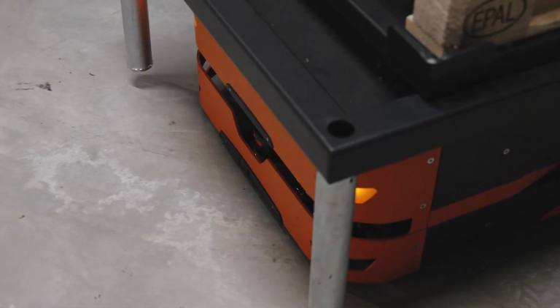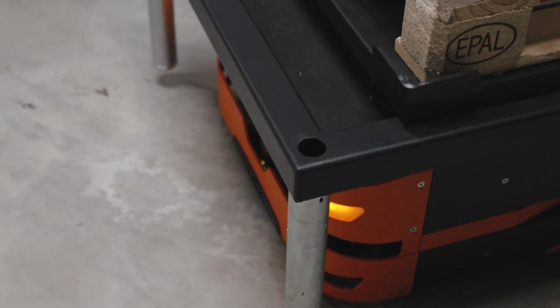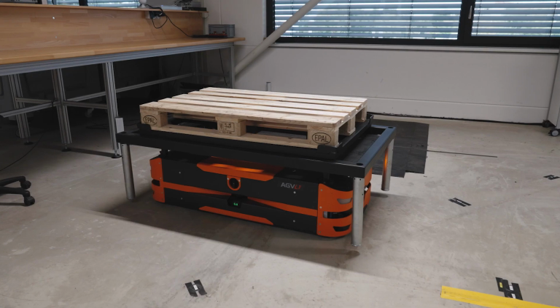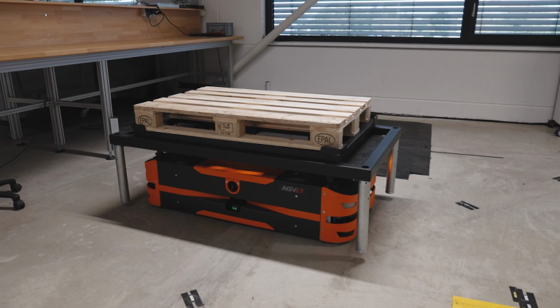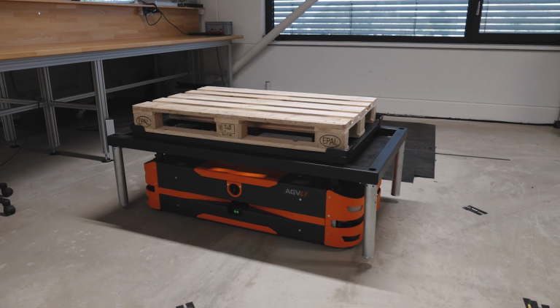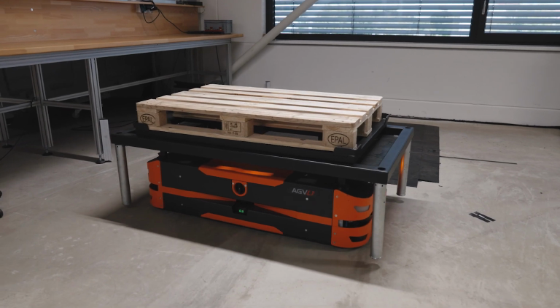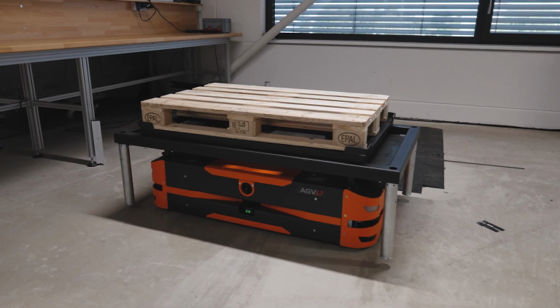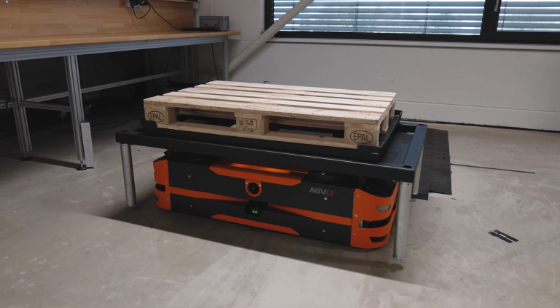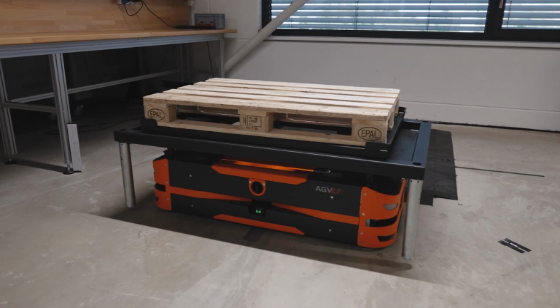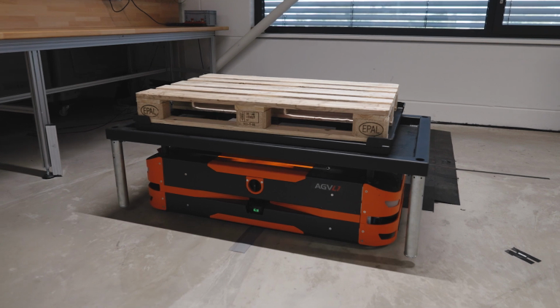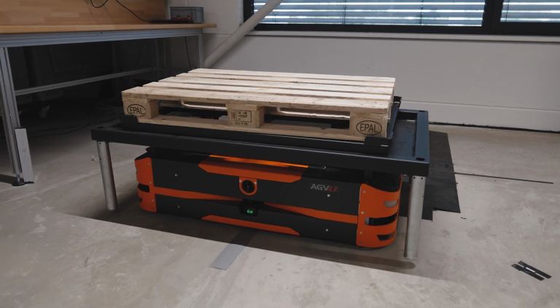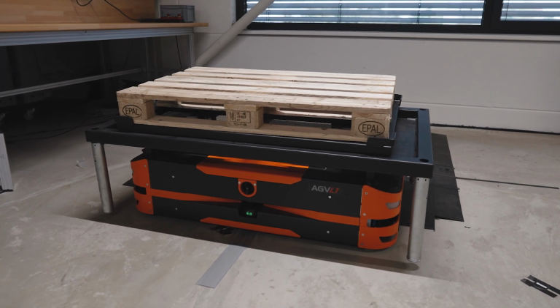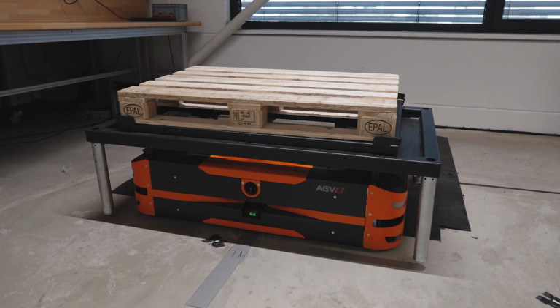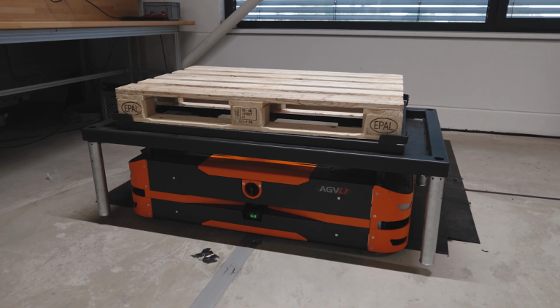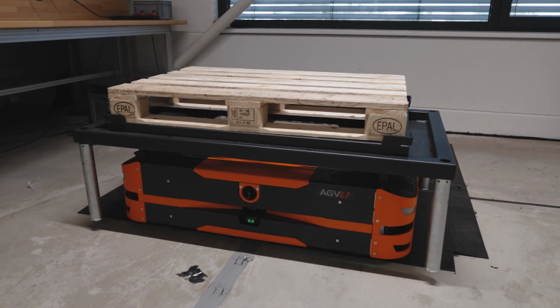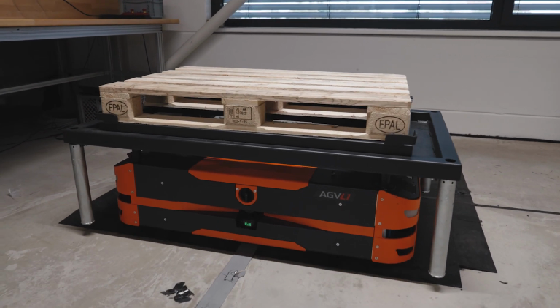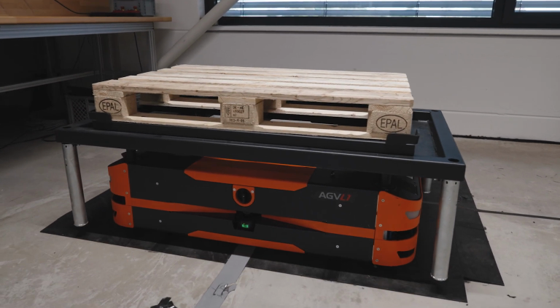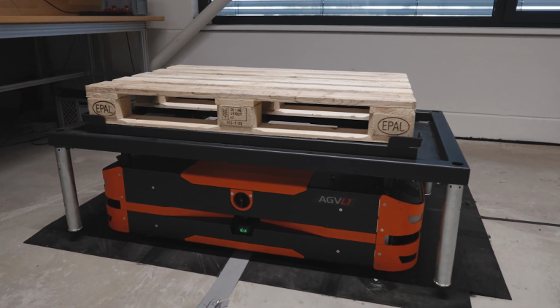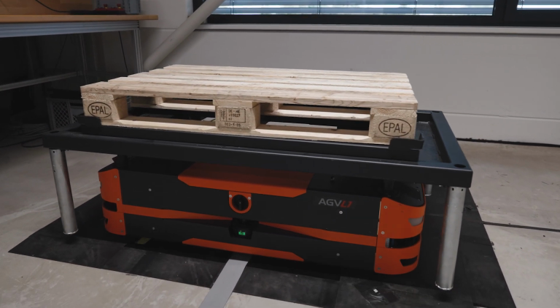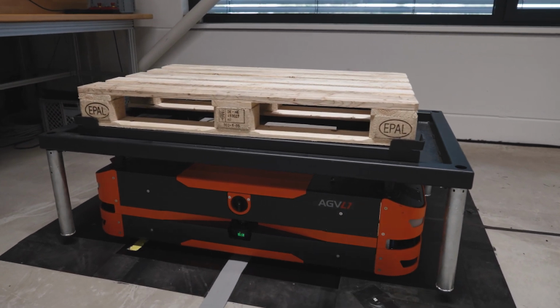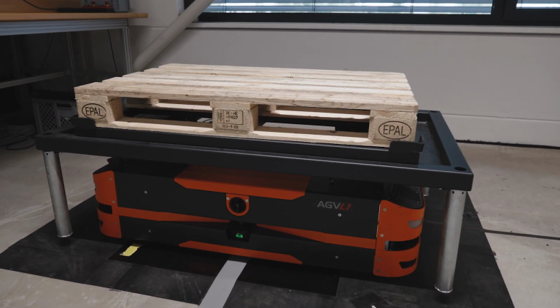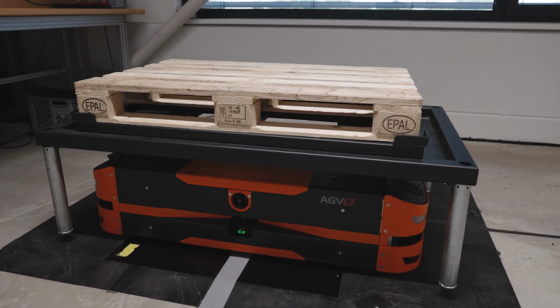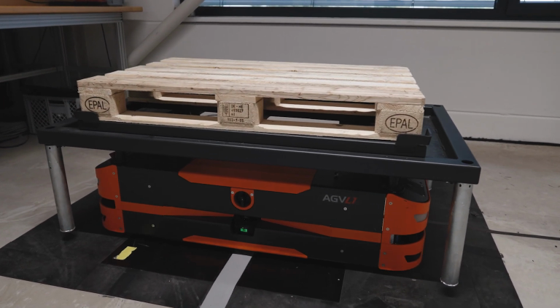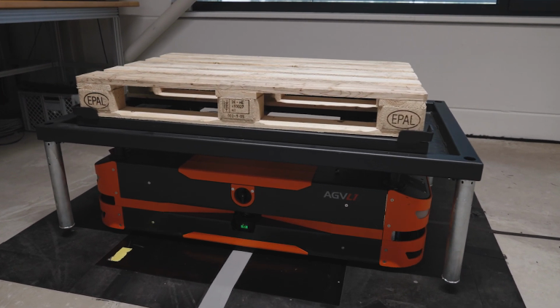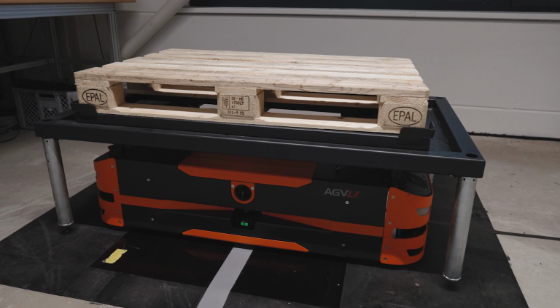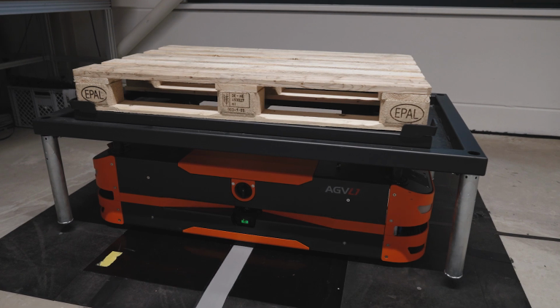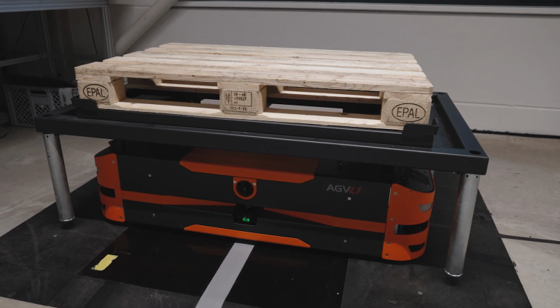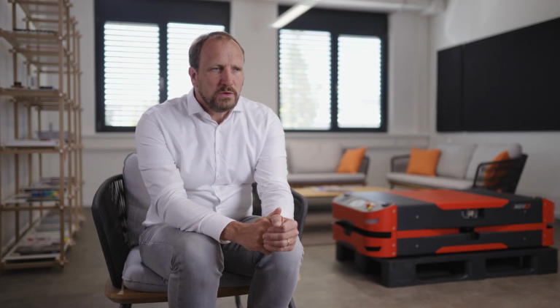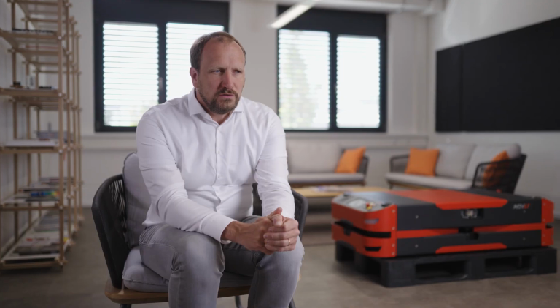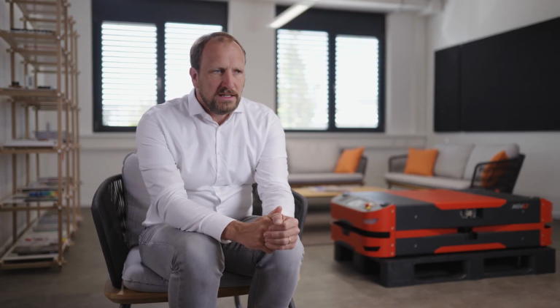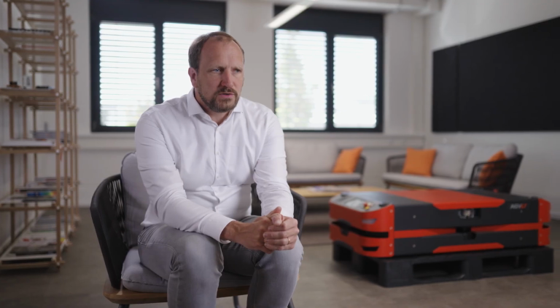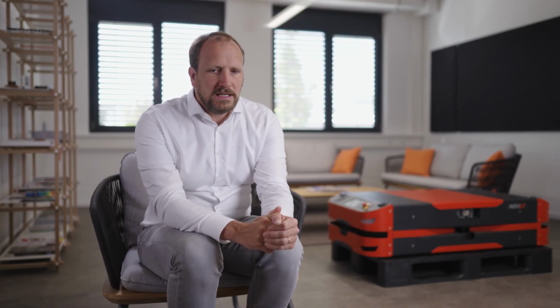There we have 500 units in a factory, driving and delivering parts to the line. So we're a big part of the line supply and it's fantastic to see what's possible.